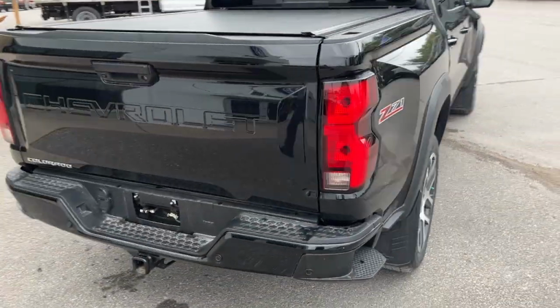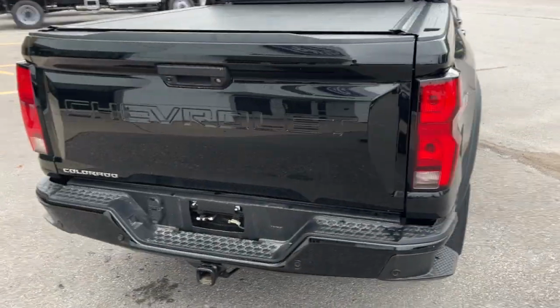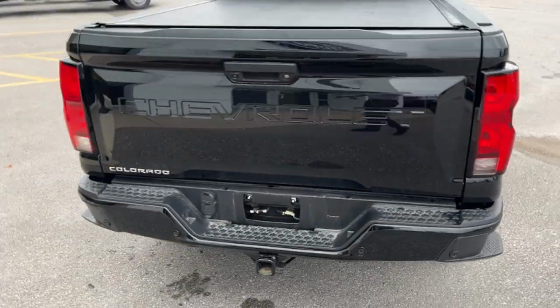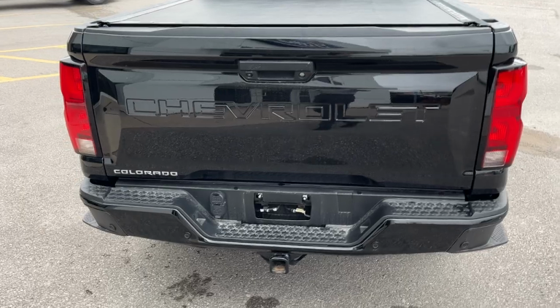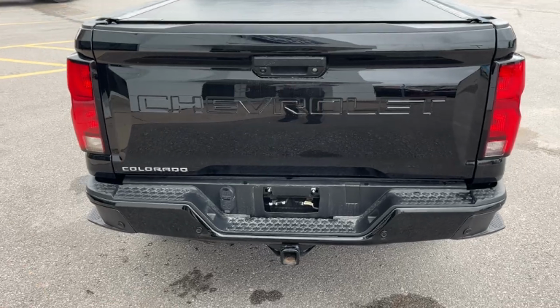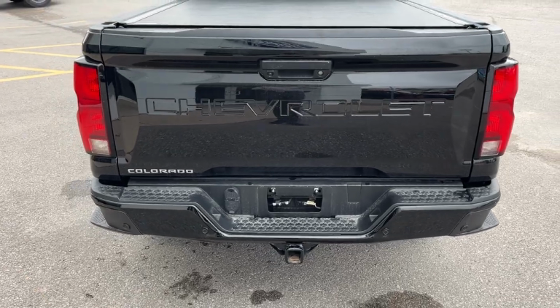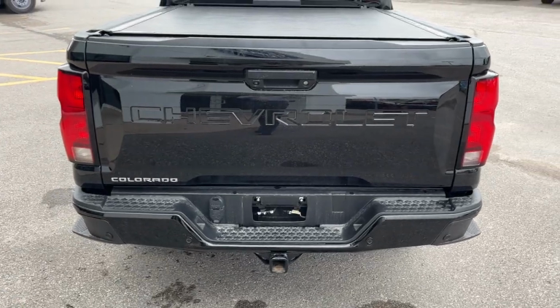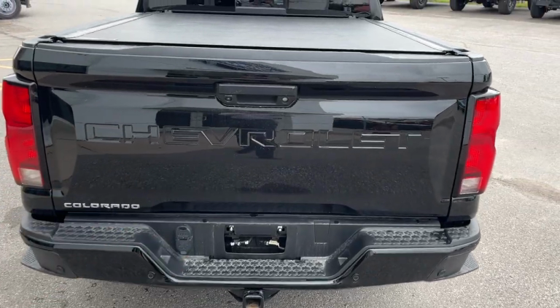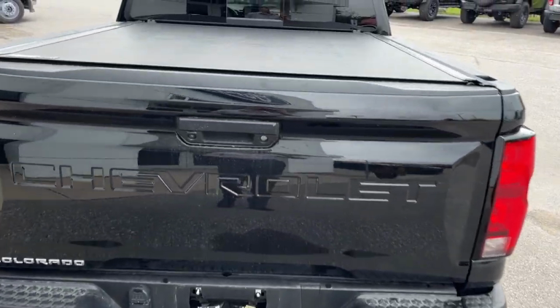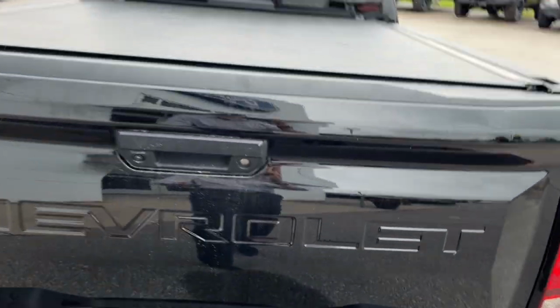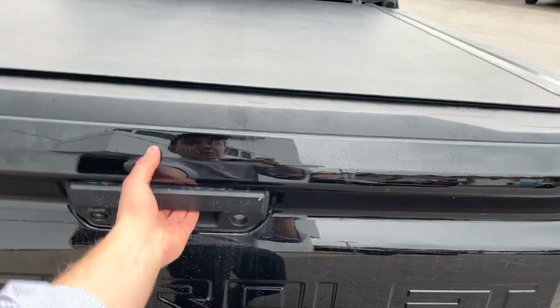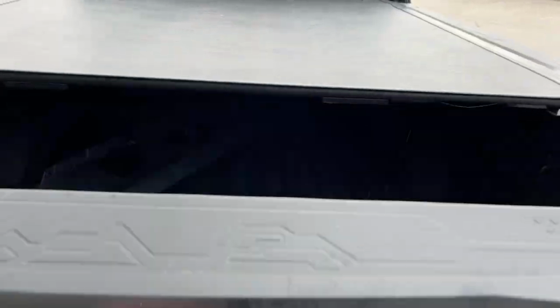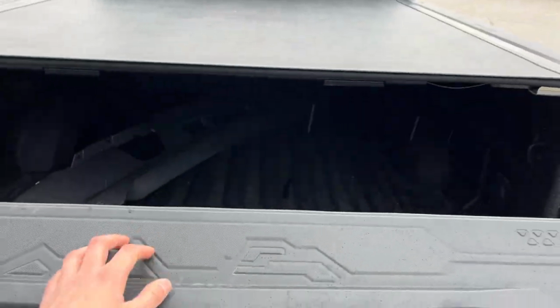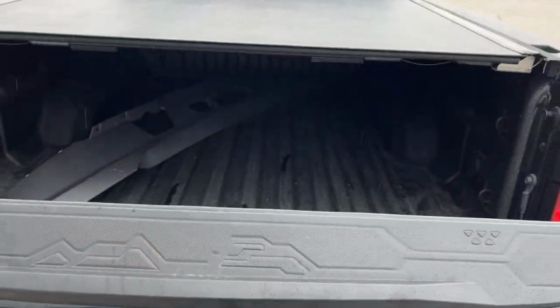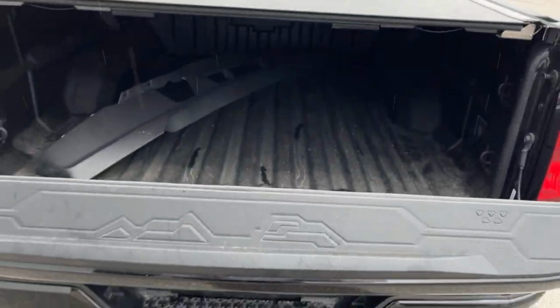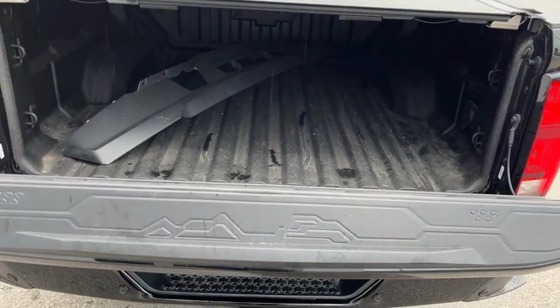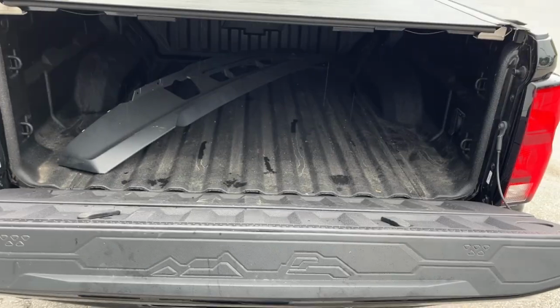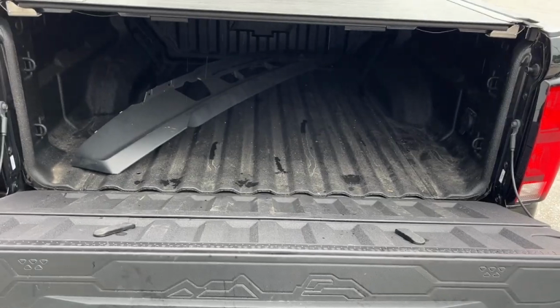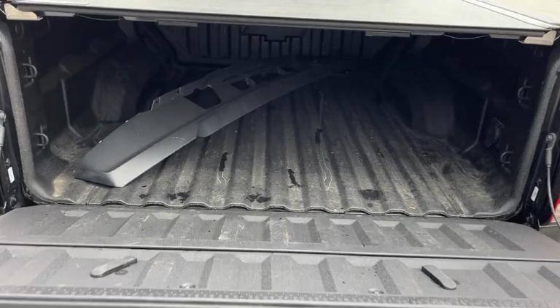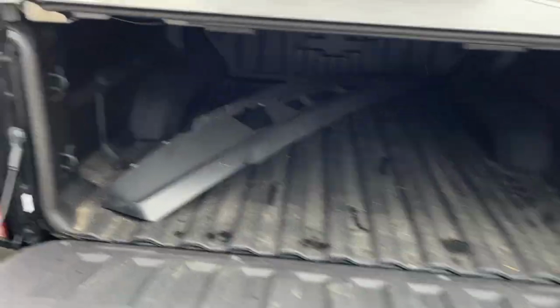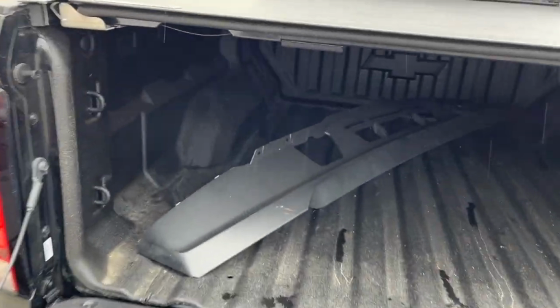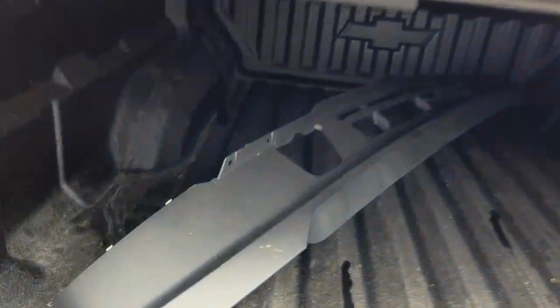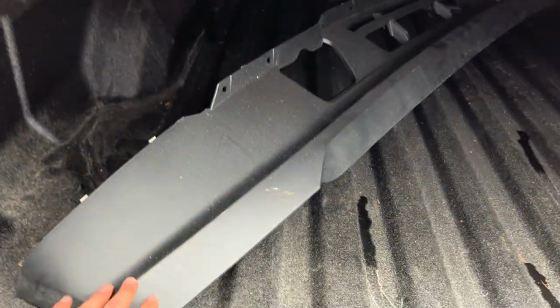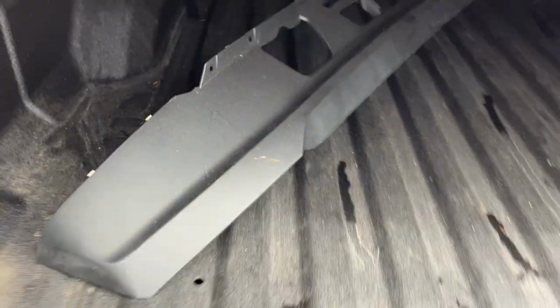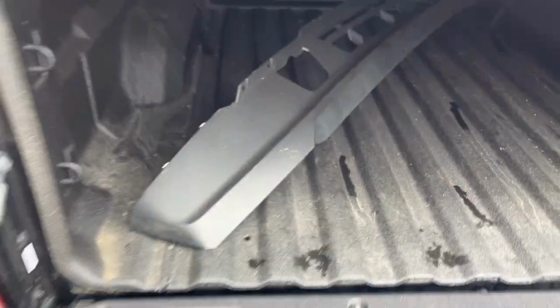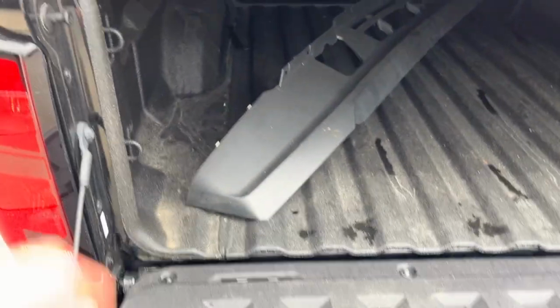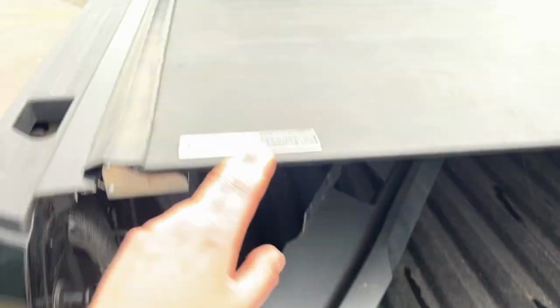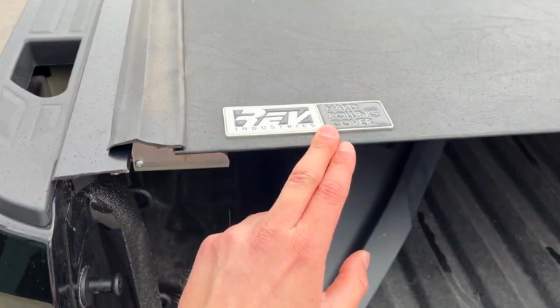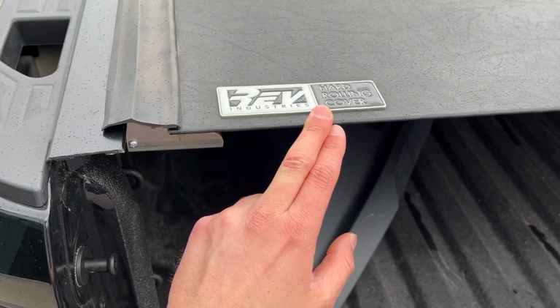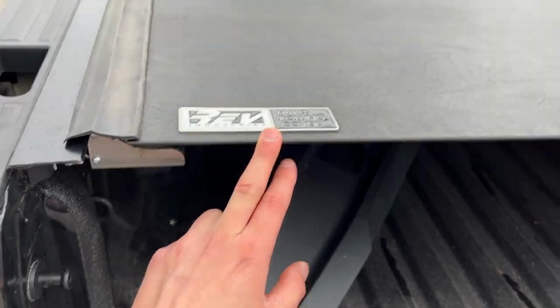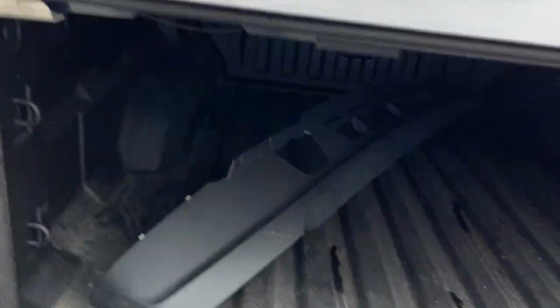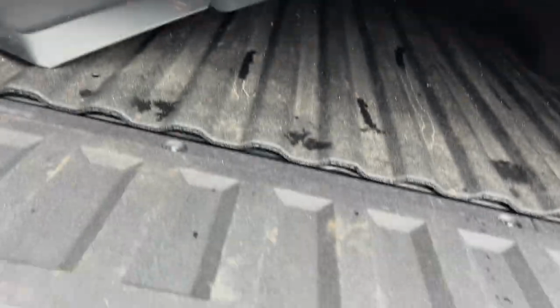Coming around back, you have your trailer hitch and your different trailer connections, your rearview camera. This also has a 360 camera. You do have the soft descending tailgate here, the spray-in bed liner. This also has a hard rolling tonneau cover, which is very nice.